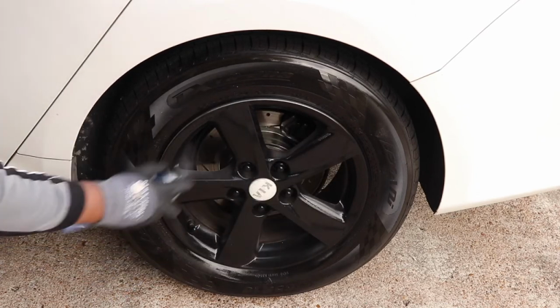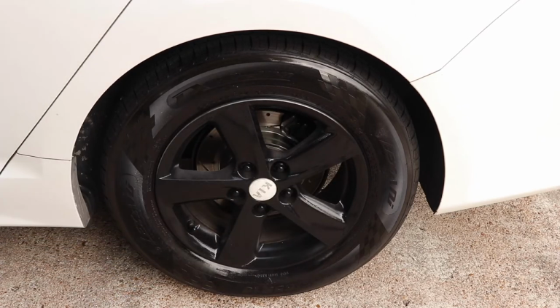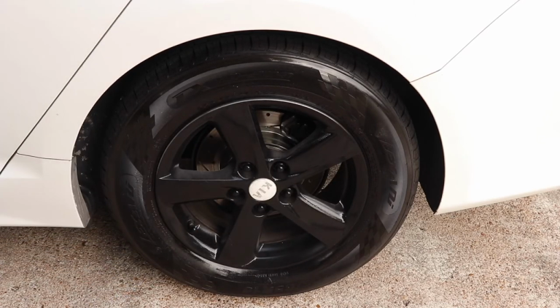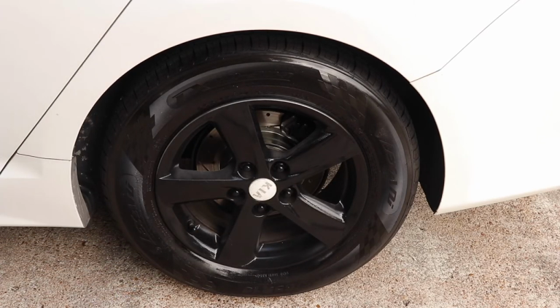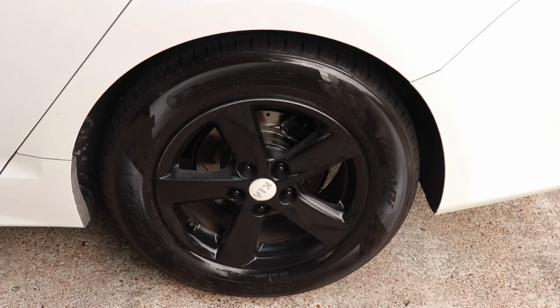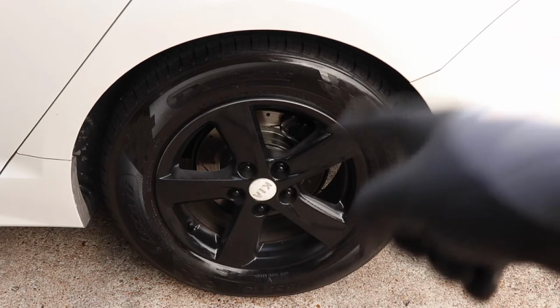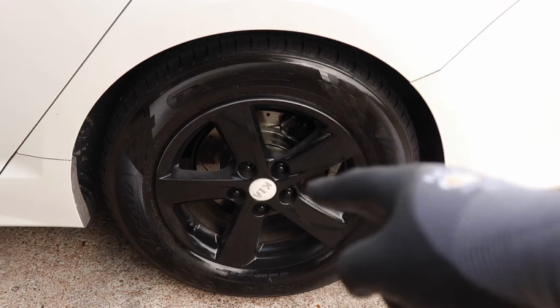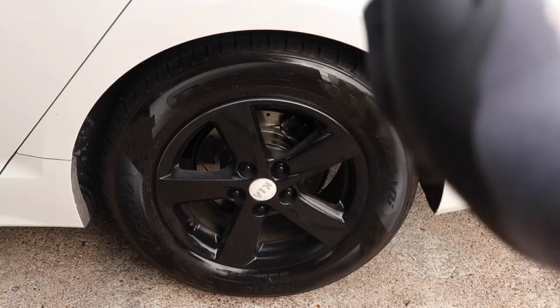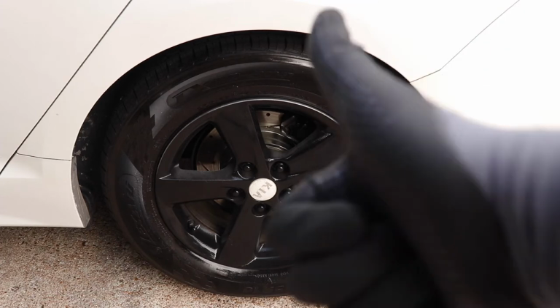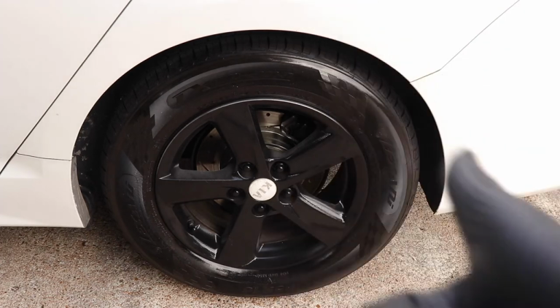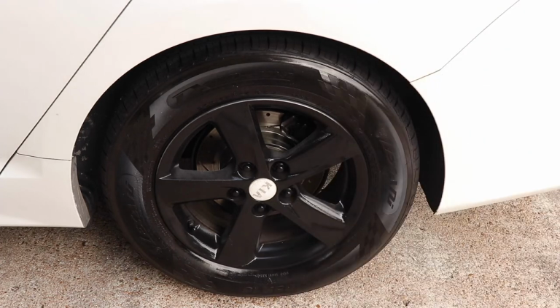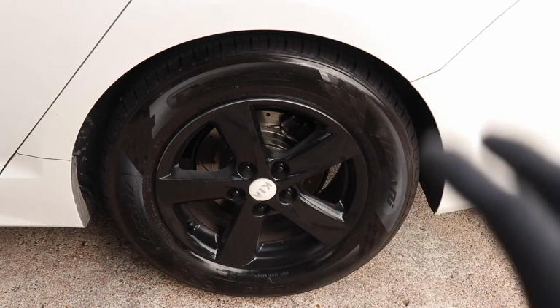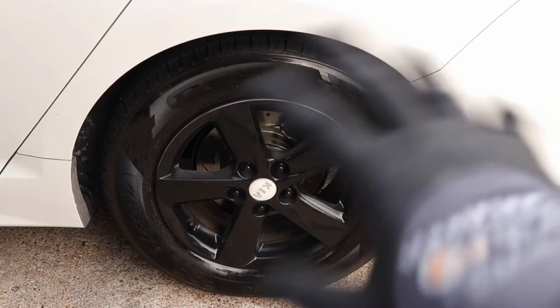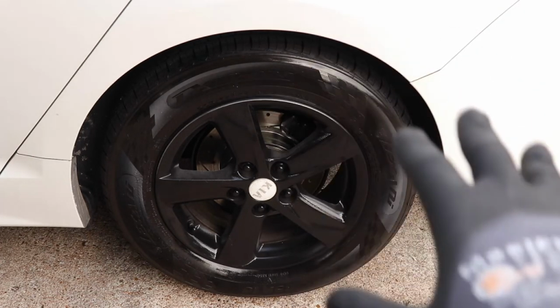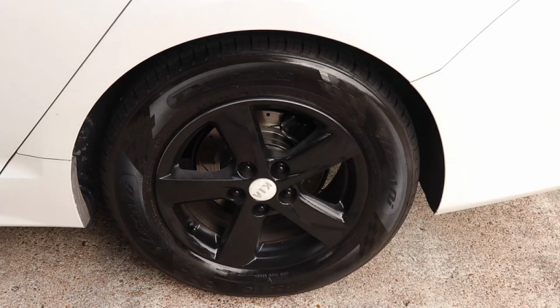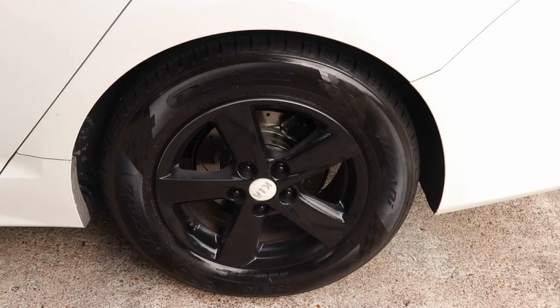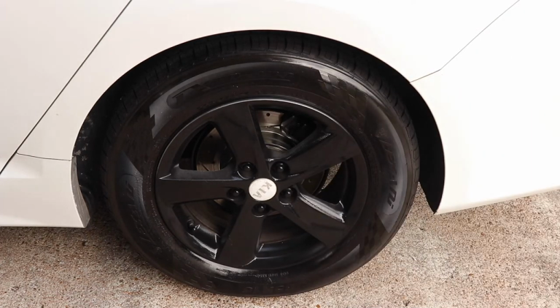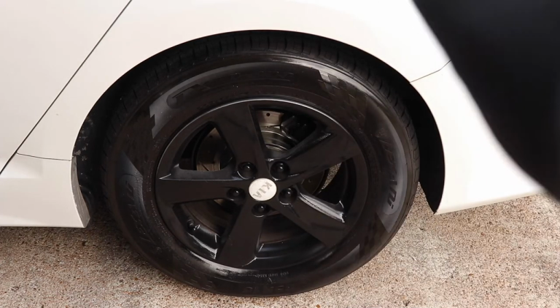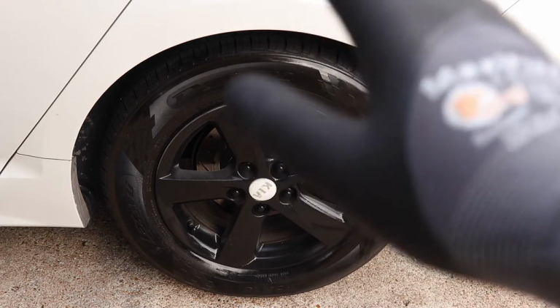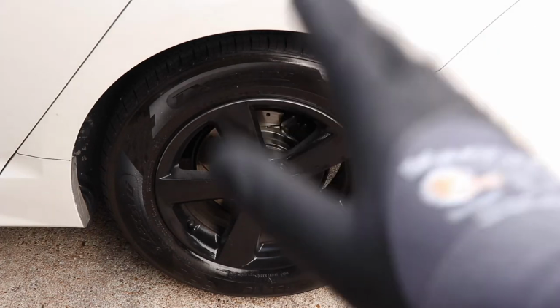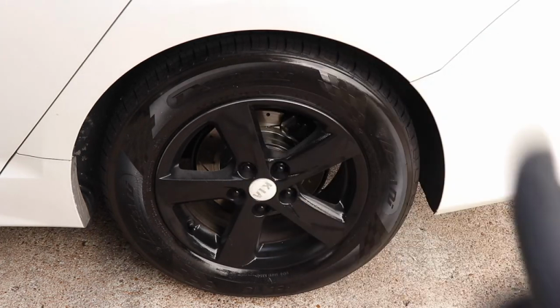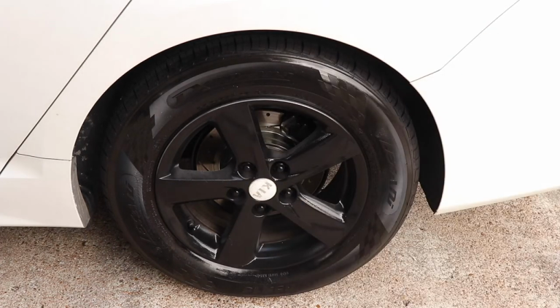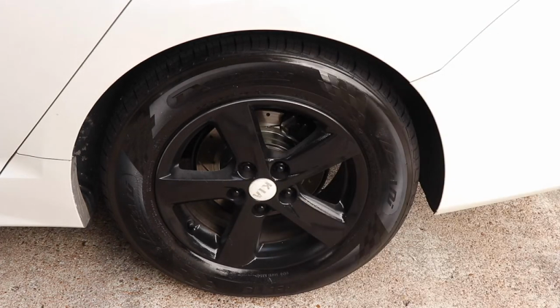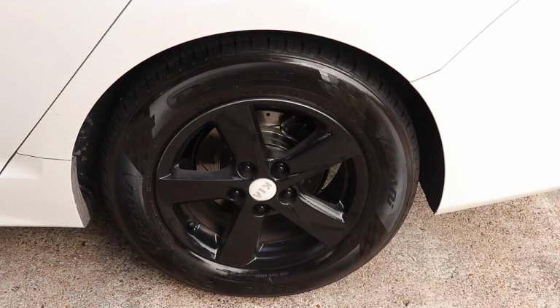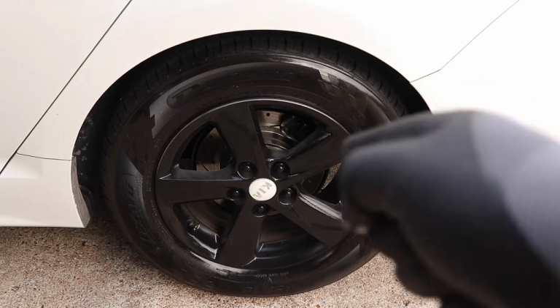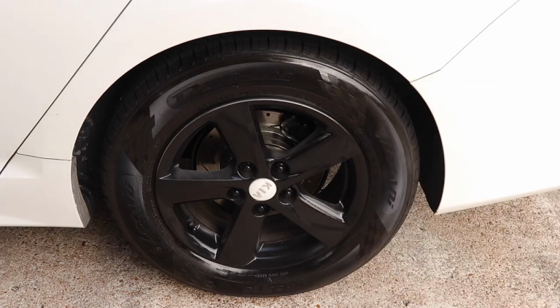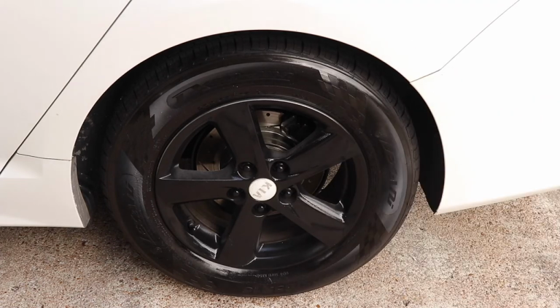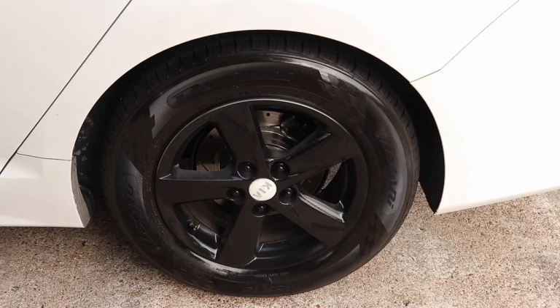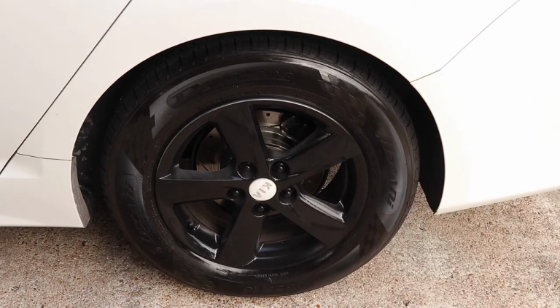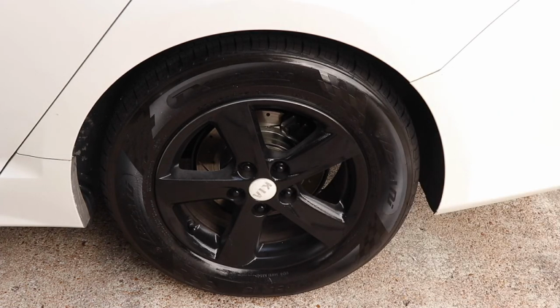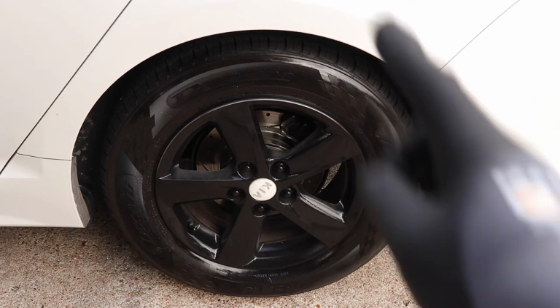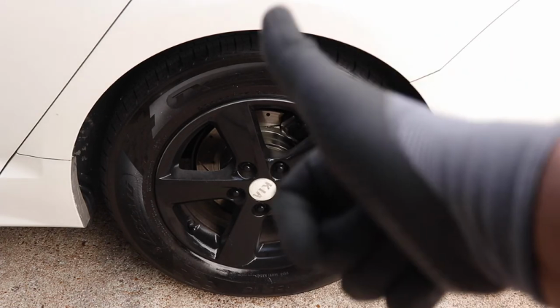Wow, guys! As you can see, the product was just sprayed on. I haven't even let it sit and these wheels already look amazing. Let's come back in 20 minutes and see how they look.